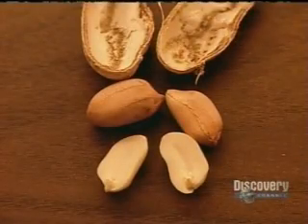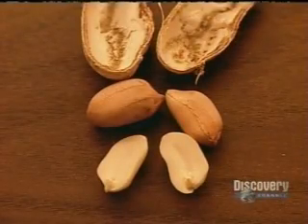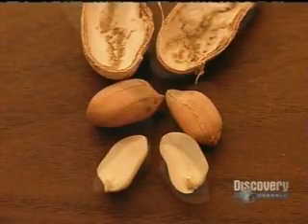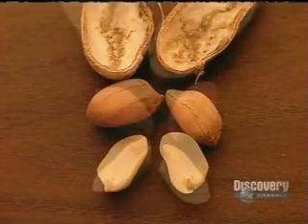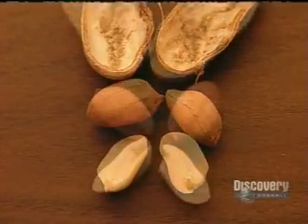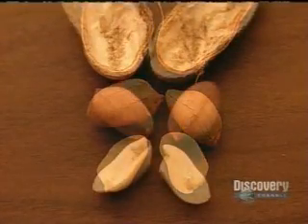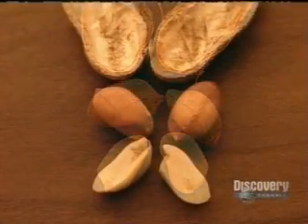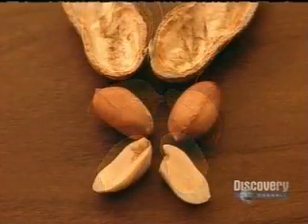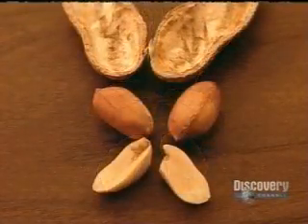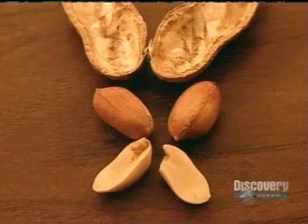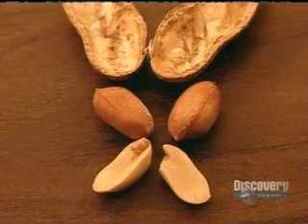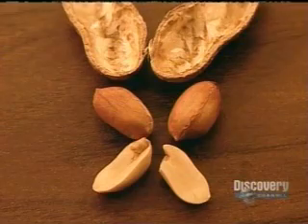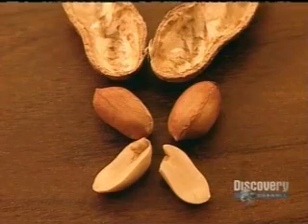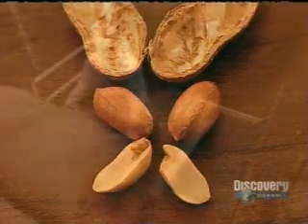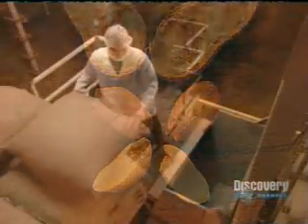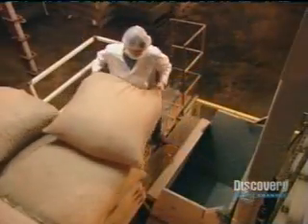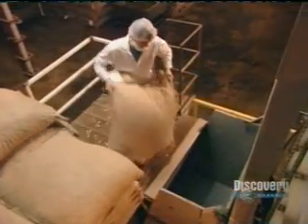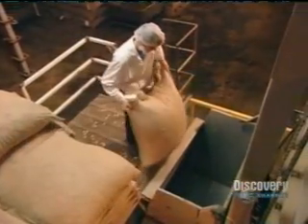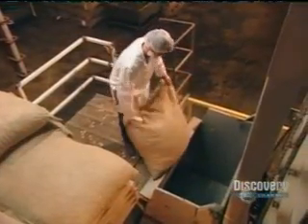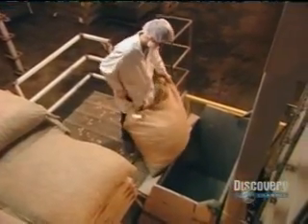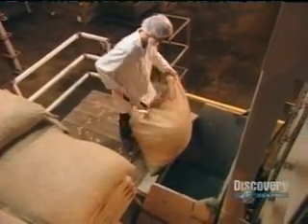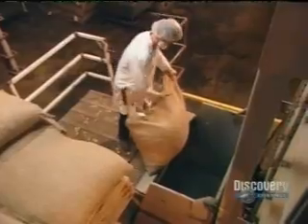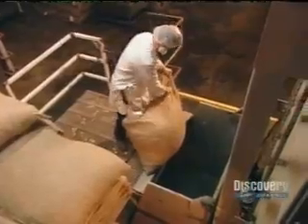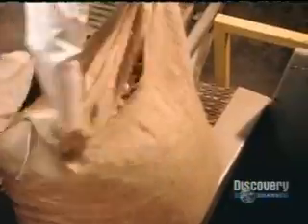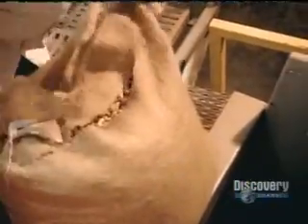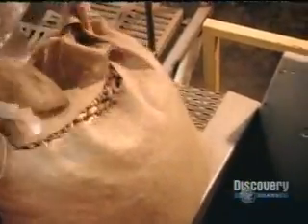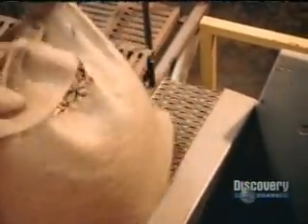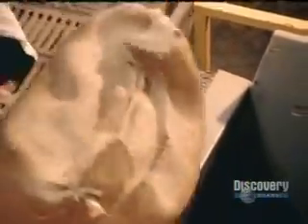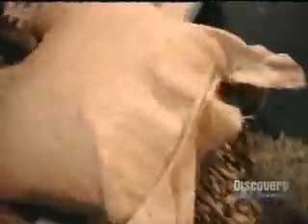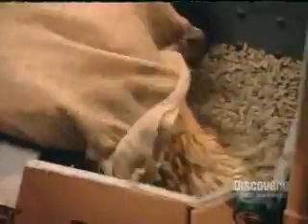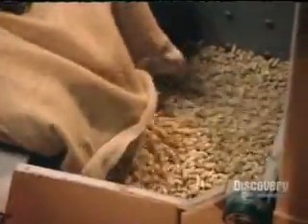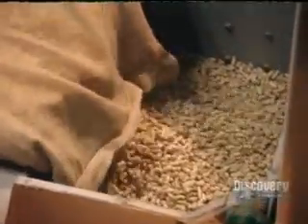The botanical definition of a nut is a dry, one-seed fruit in a hard shell that doesn't open on its own. Most peanuts have two seeds, so even though we call them nuts, they're technically a legume — a type of pea.